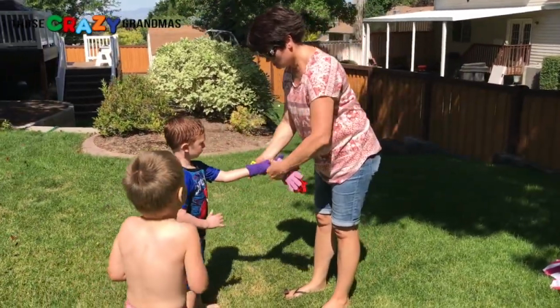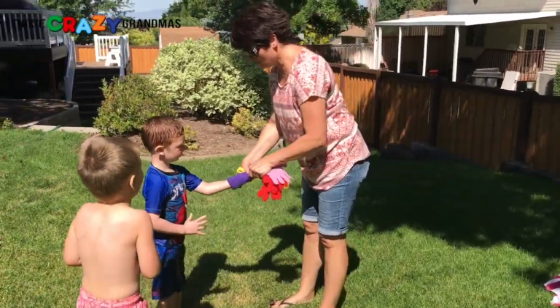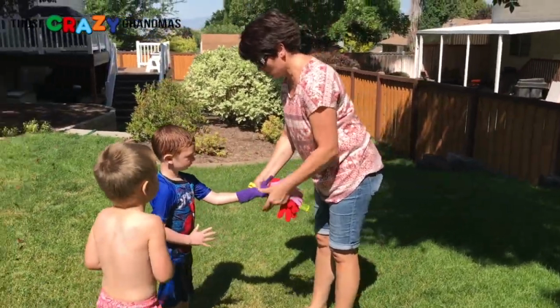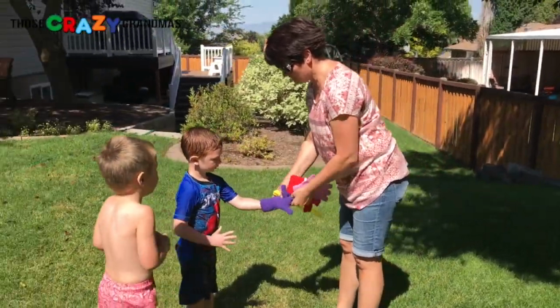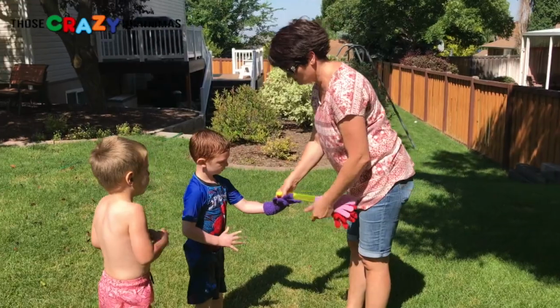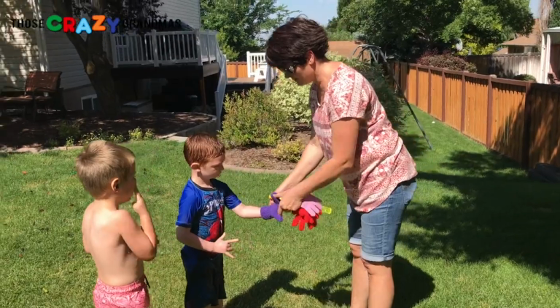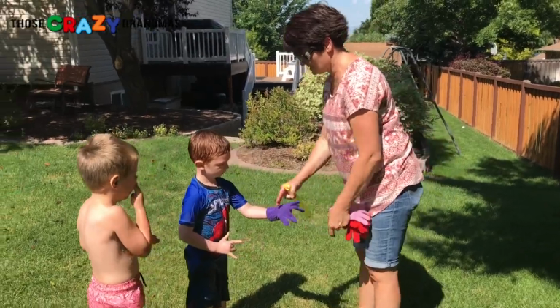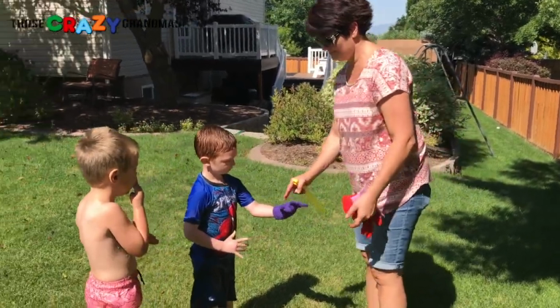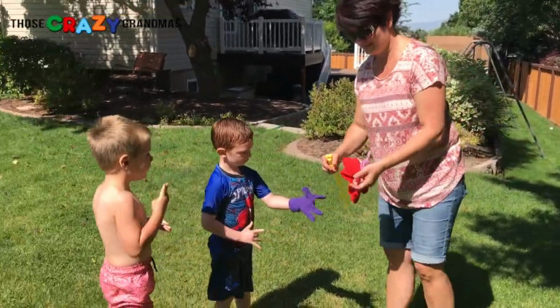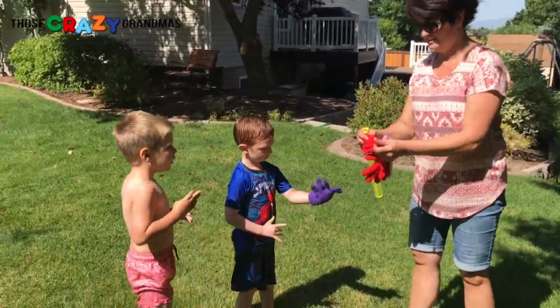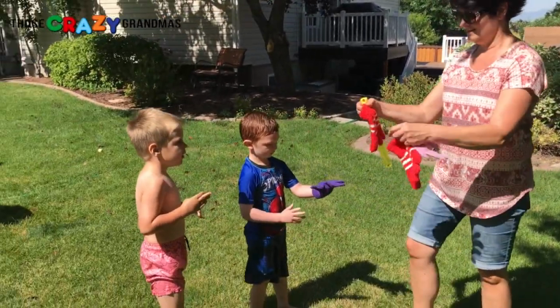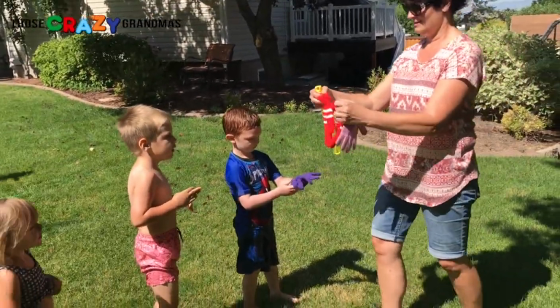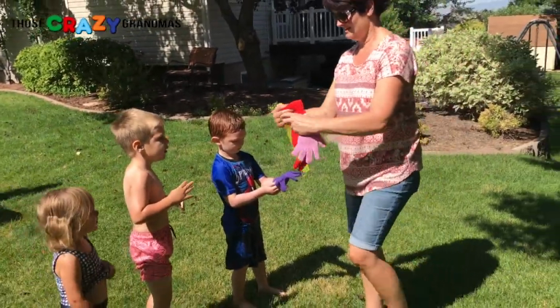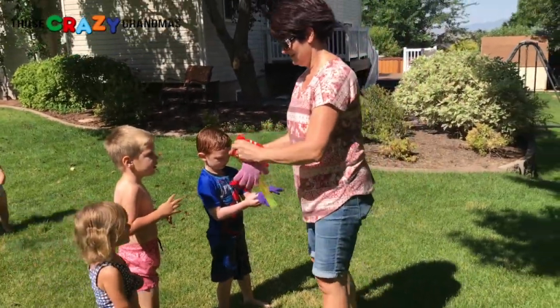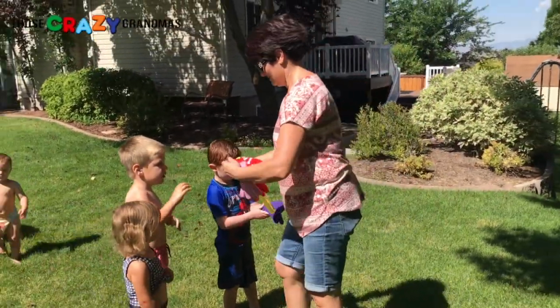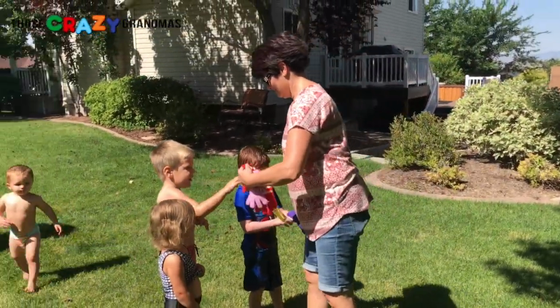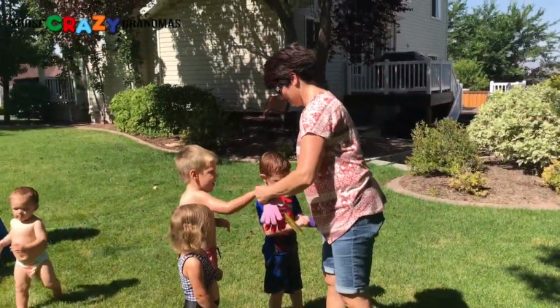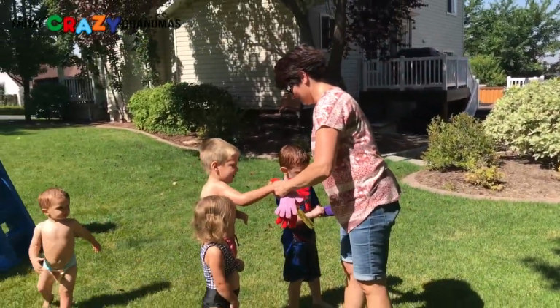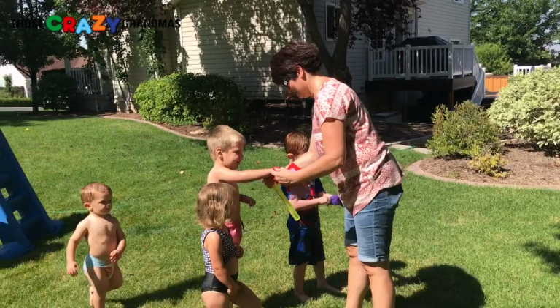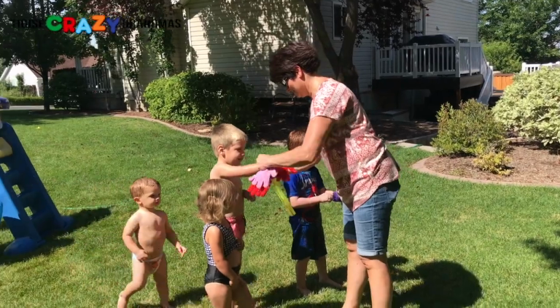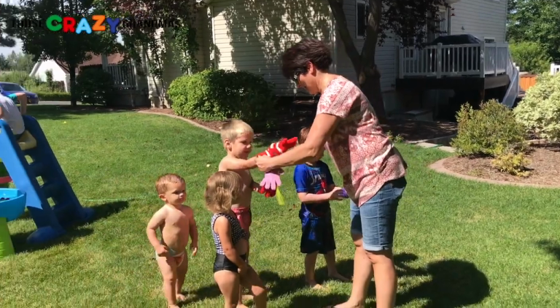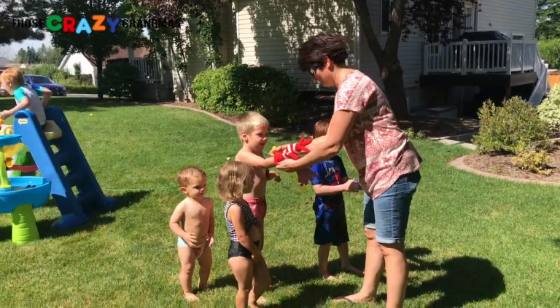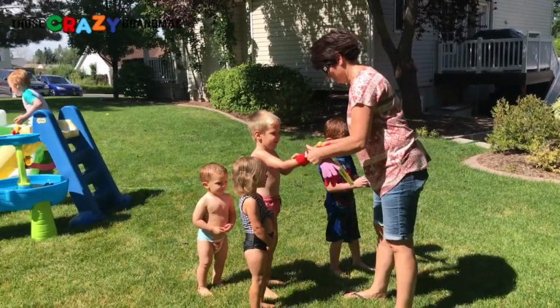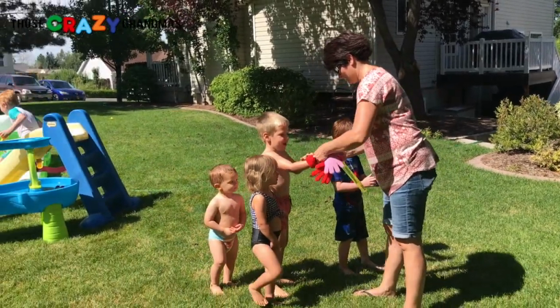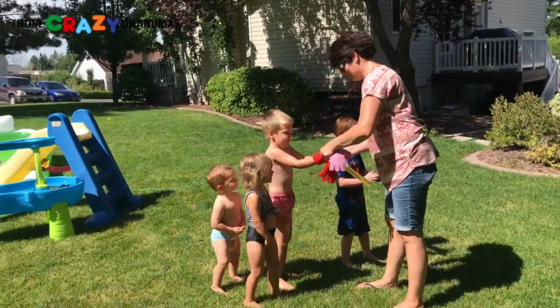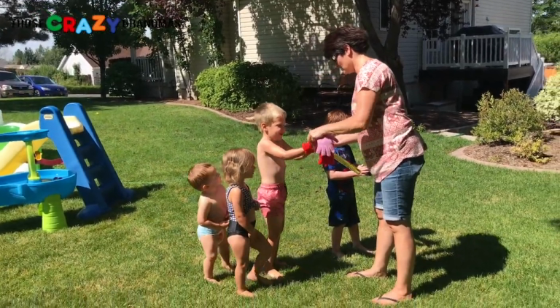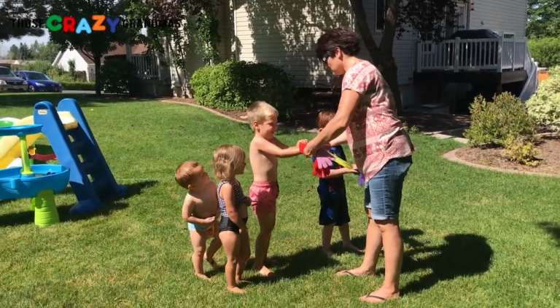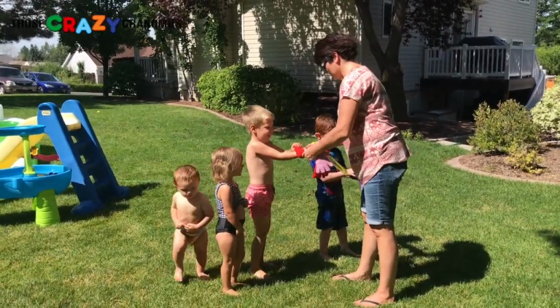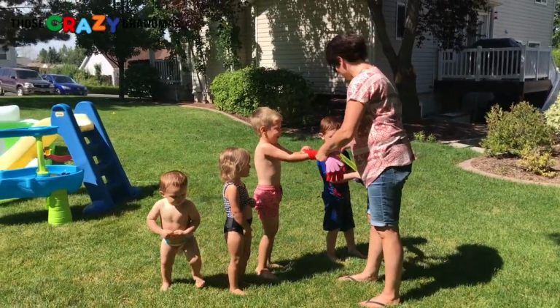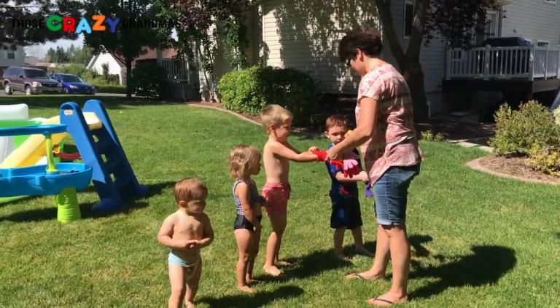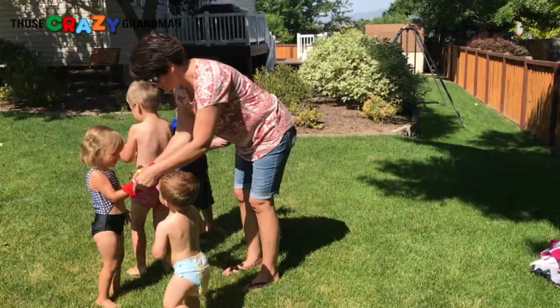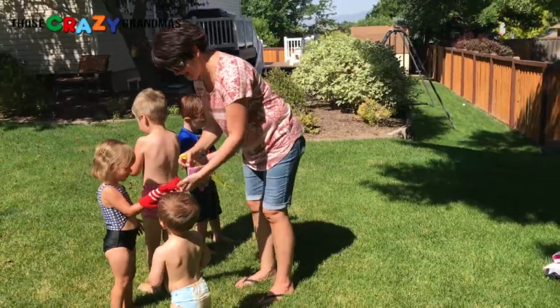They don't have to be all the way in, you can just have them like that. Because you can catch the bubbles if you have a glove on. It's okay, you can just be like that — you don't have to be like that, but like that.